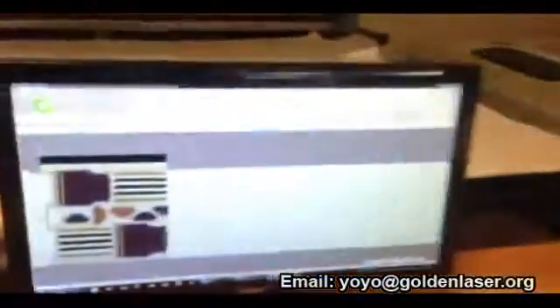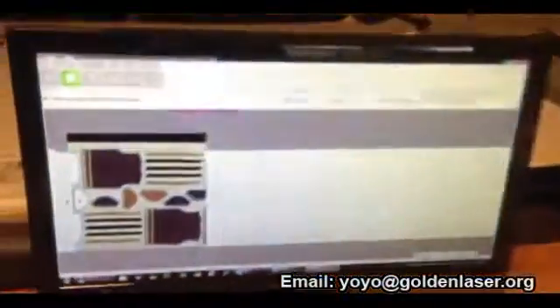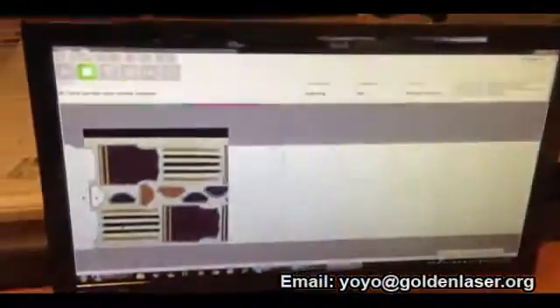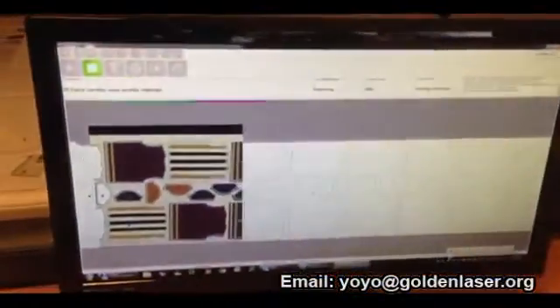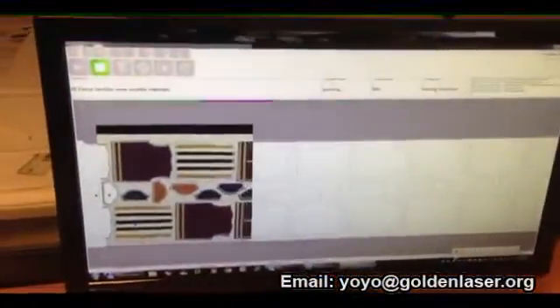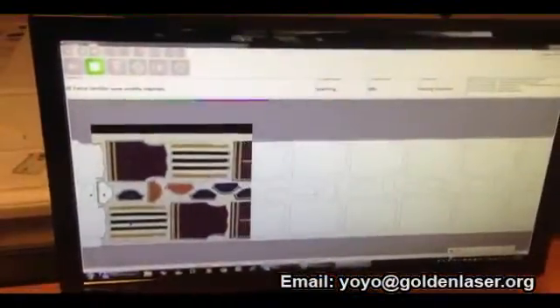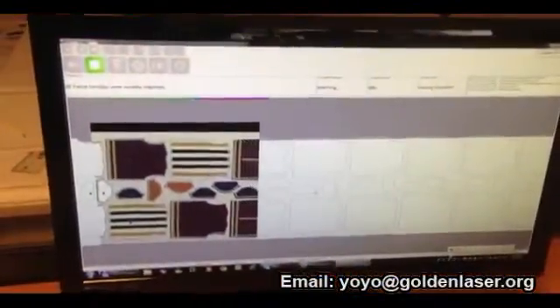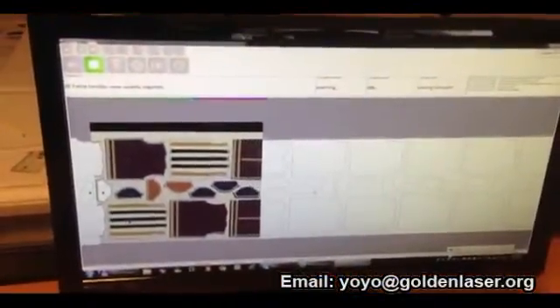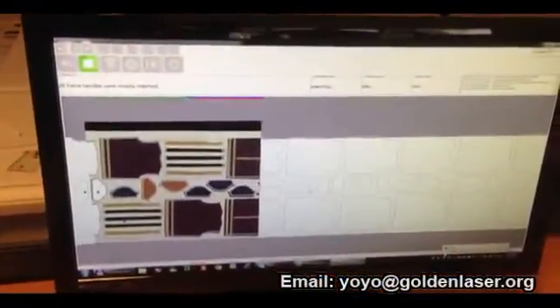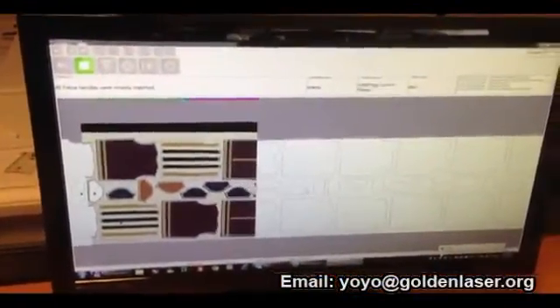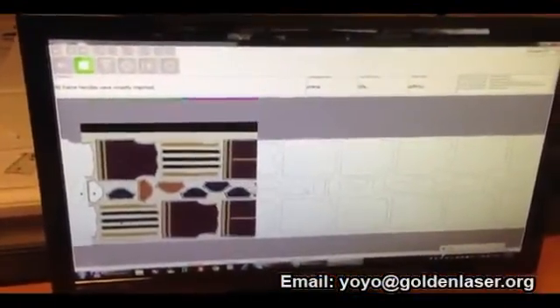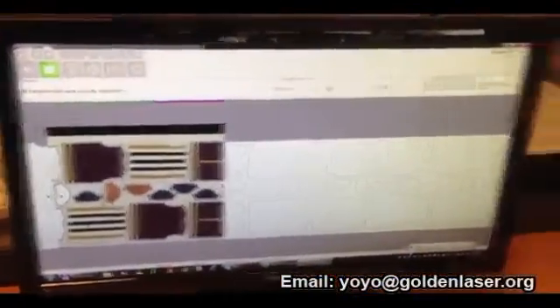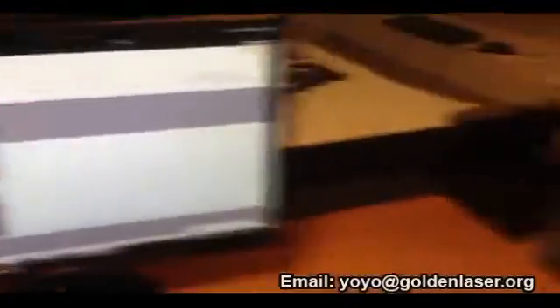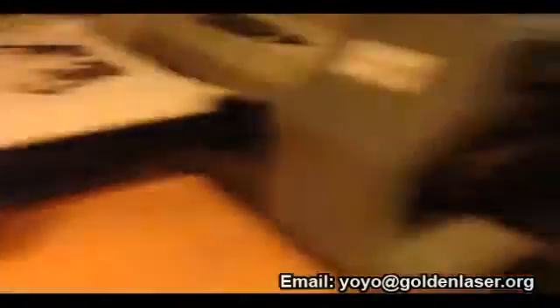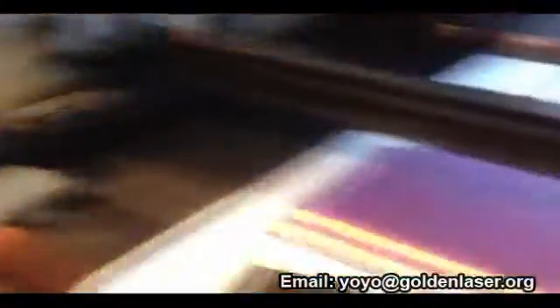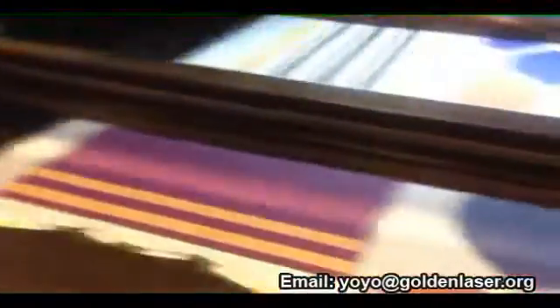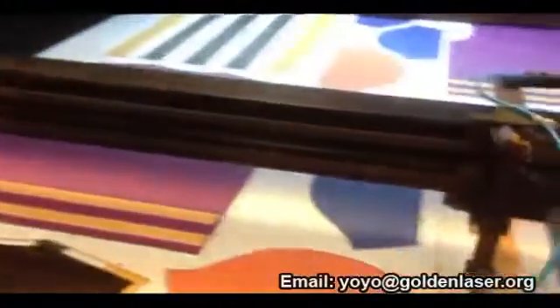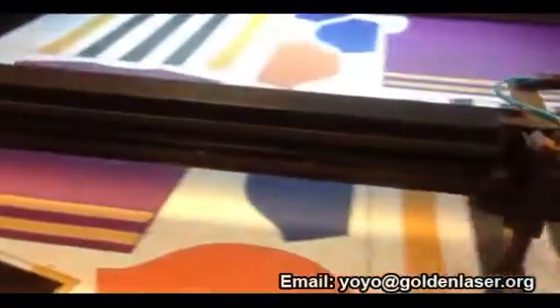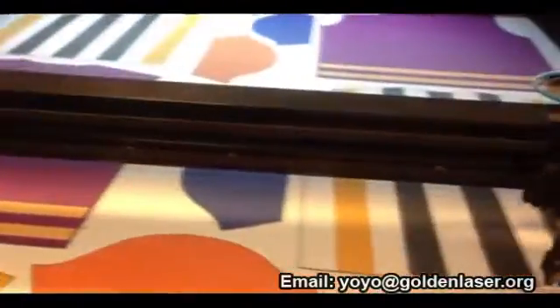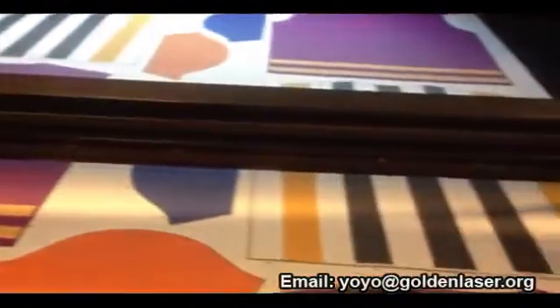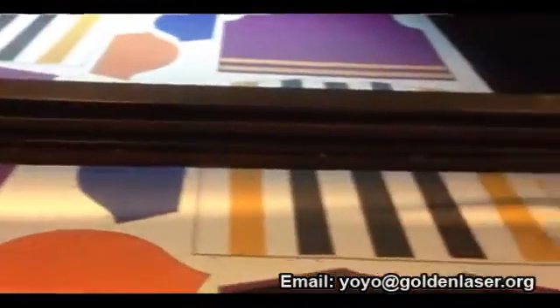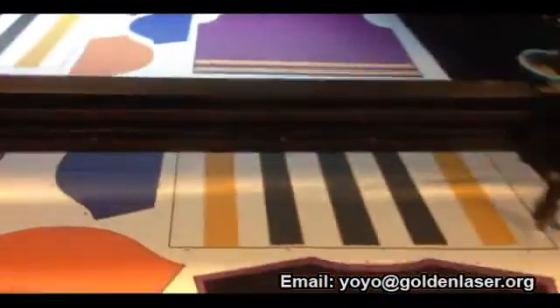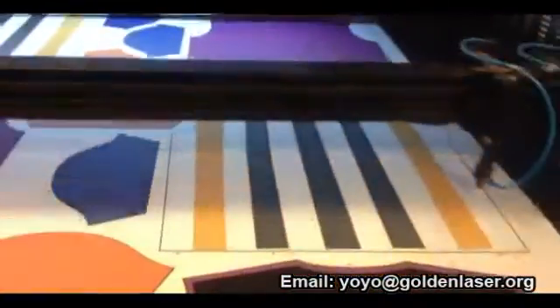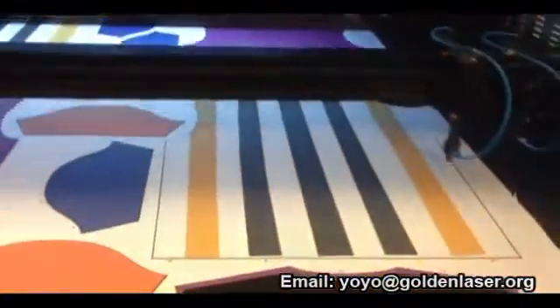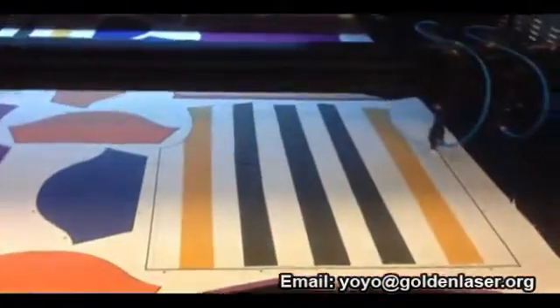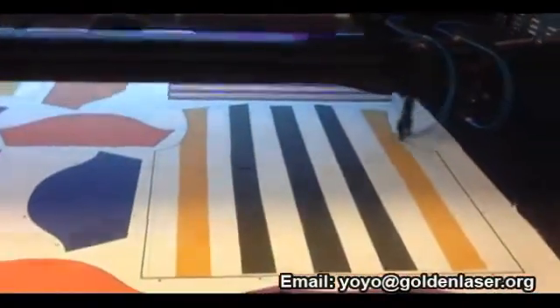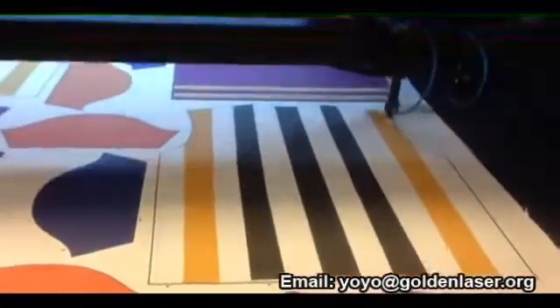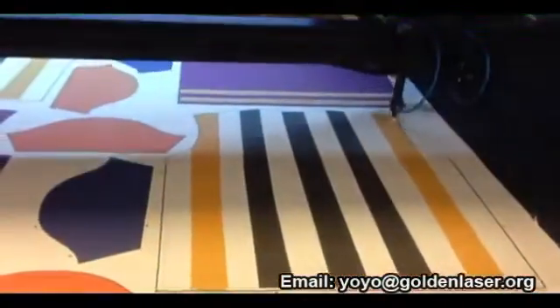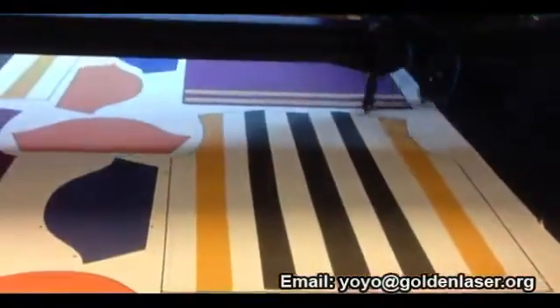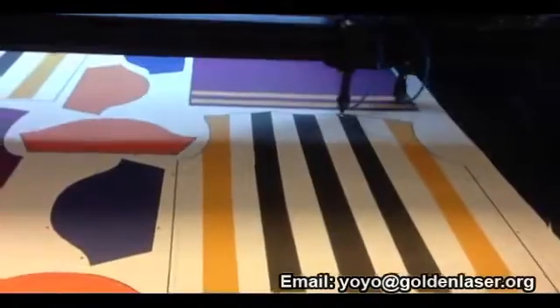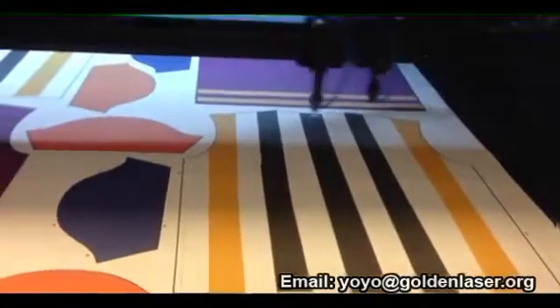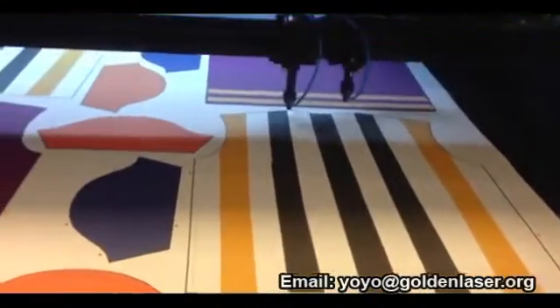The identification and matching algorithm is fully automatic and can also be visually supervised on screen during the process.